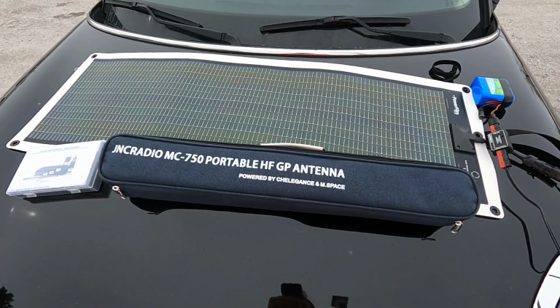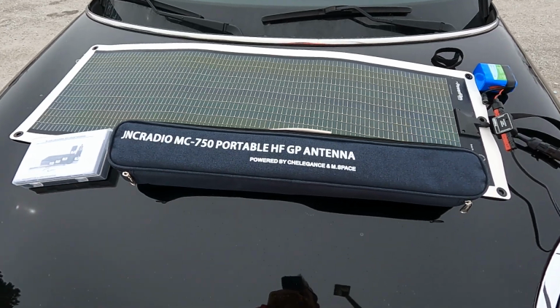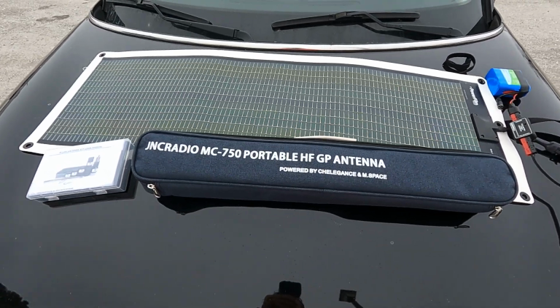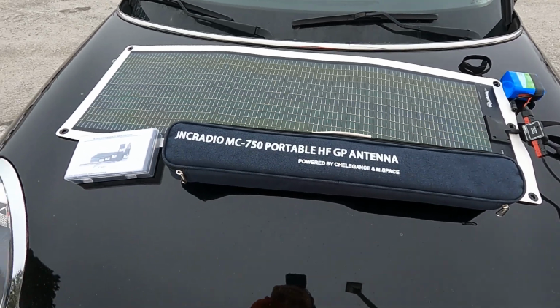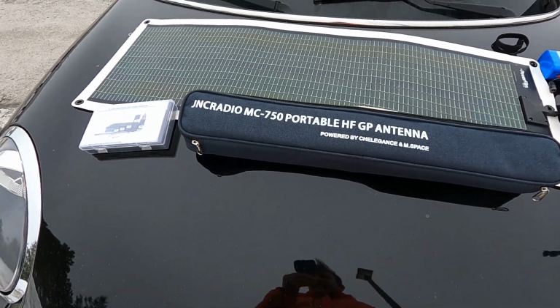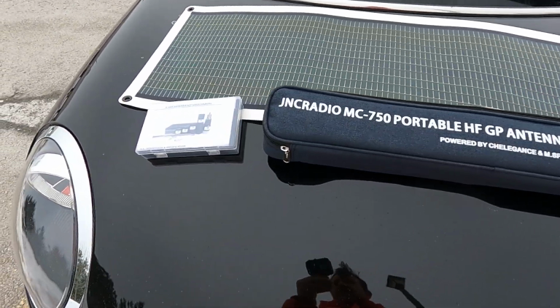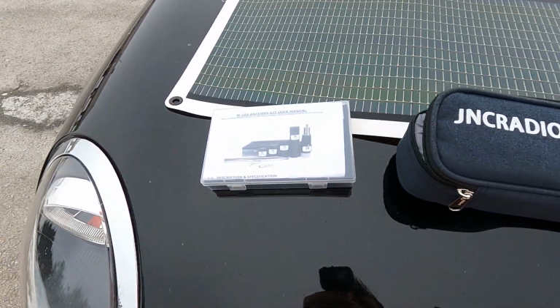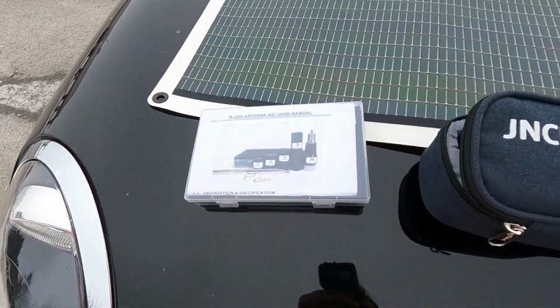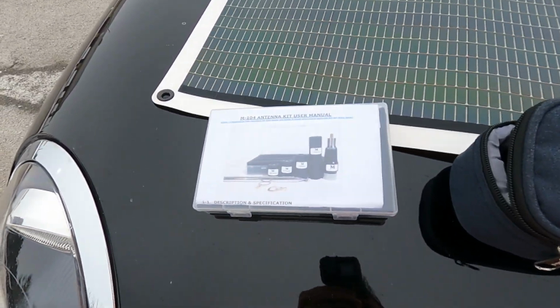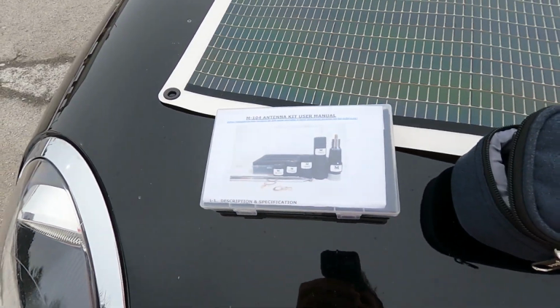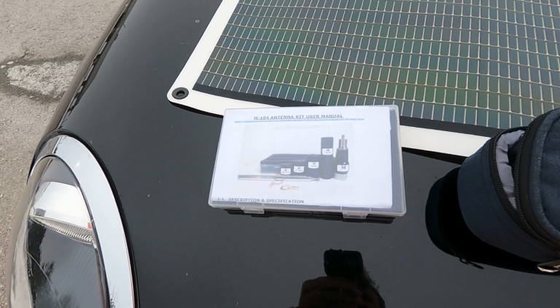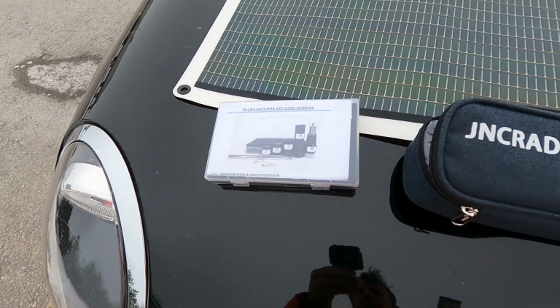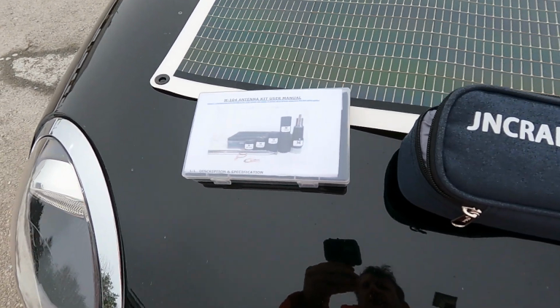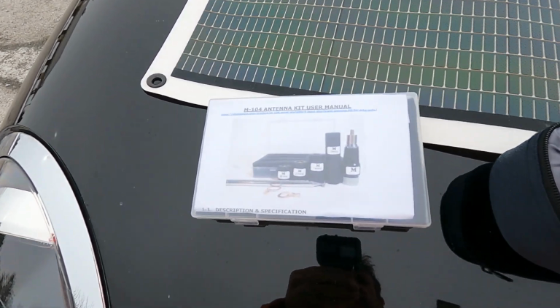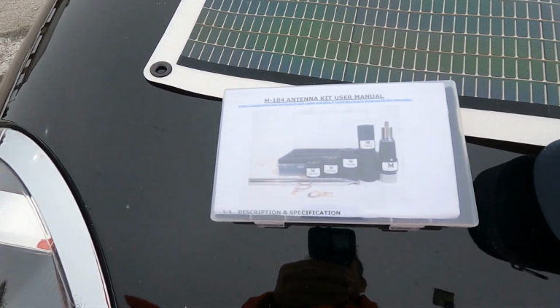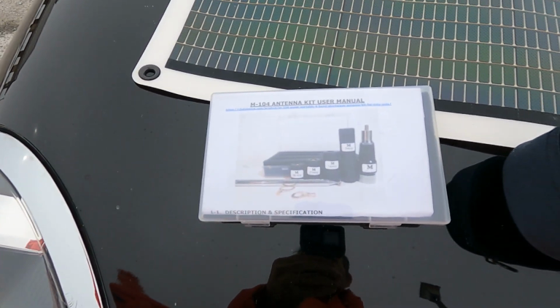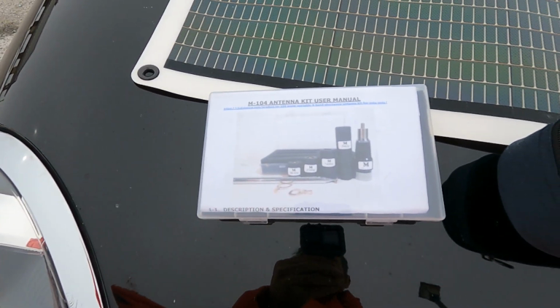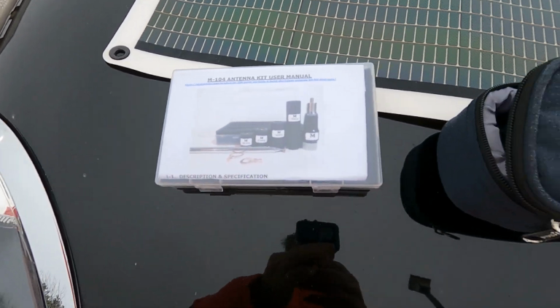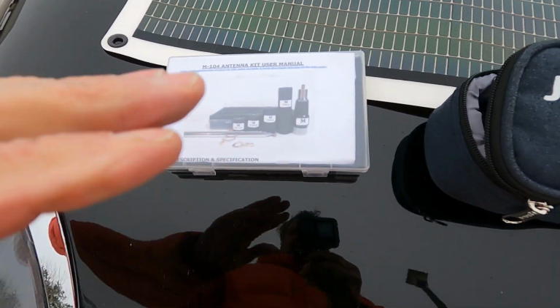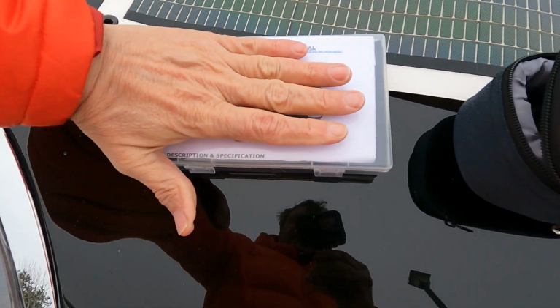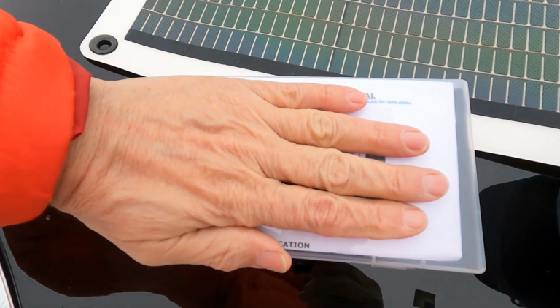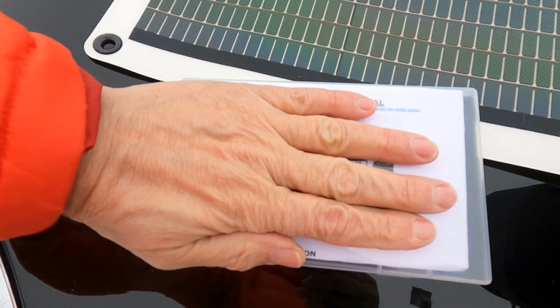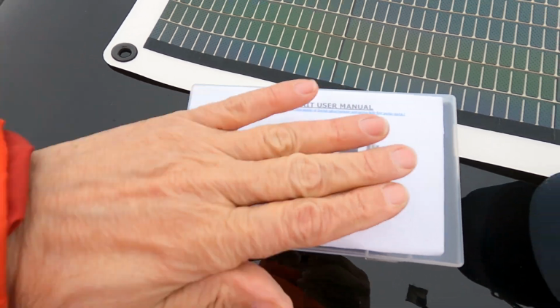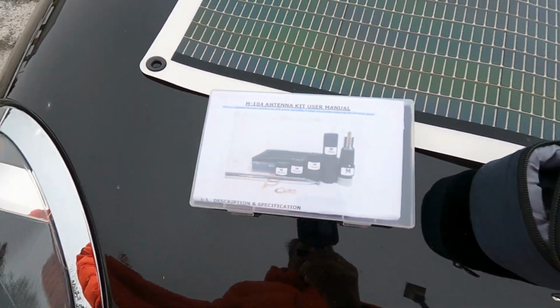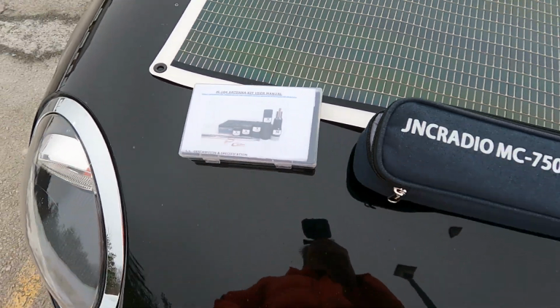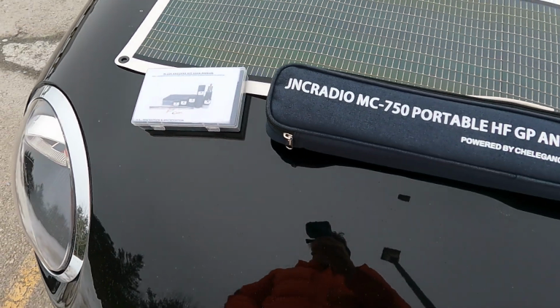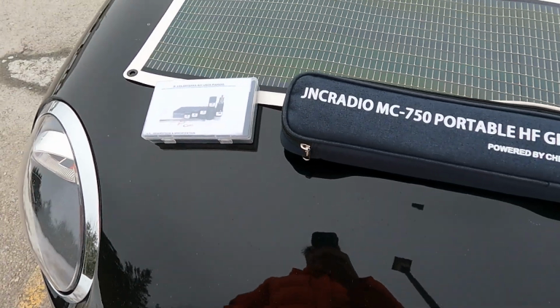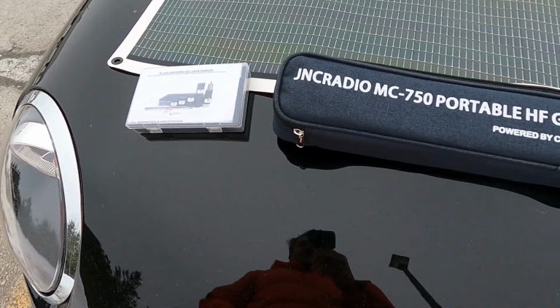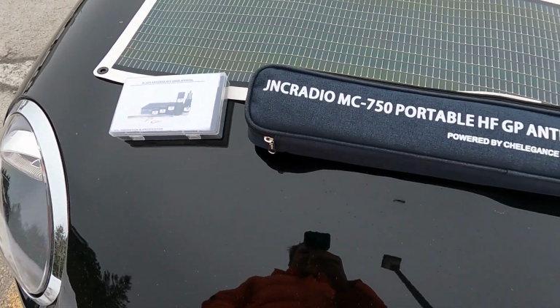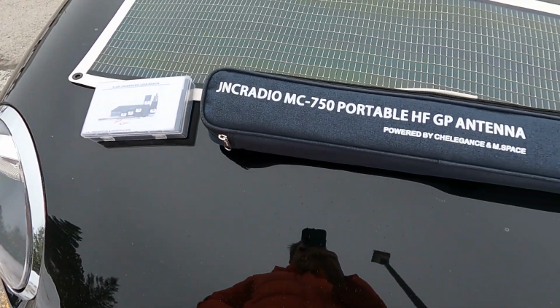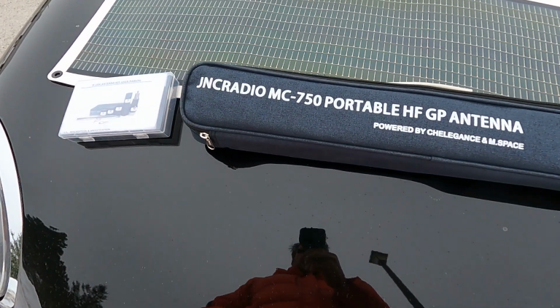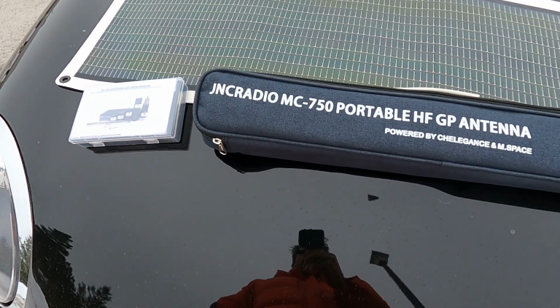It's John V3 IPS again here. So we took a look at the JNC Radio M104 multiband antenna. It's about the size of my hand — very small, fits in a vest pocket. Nice little efficient antenna, works pretty good.